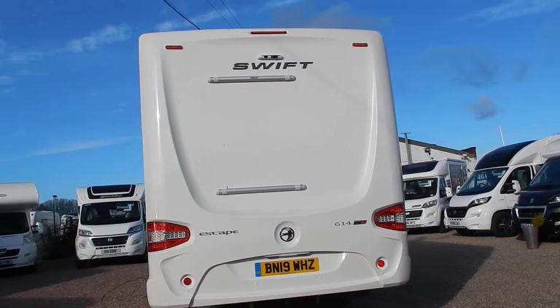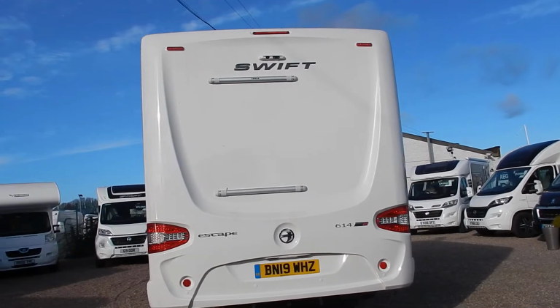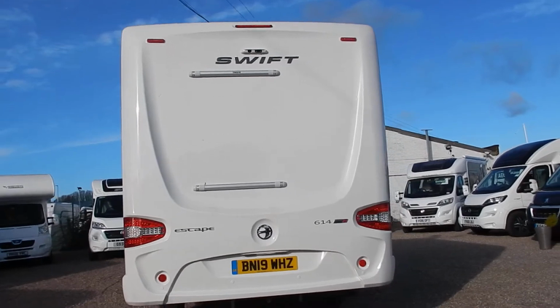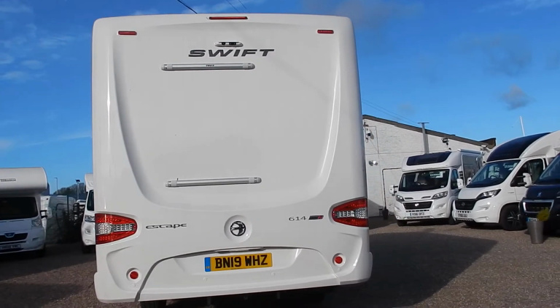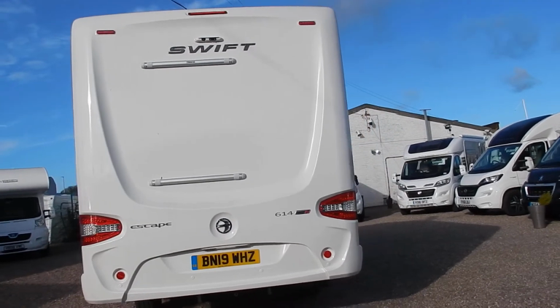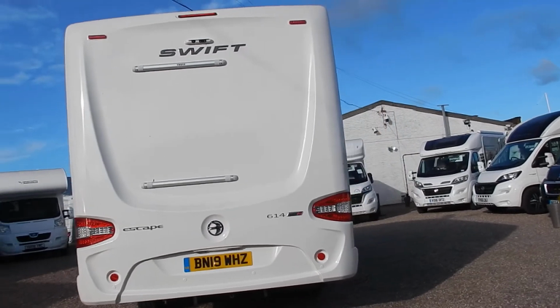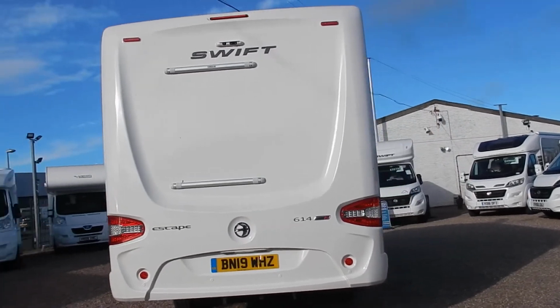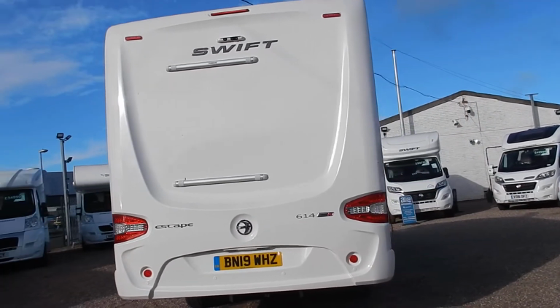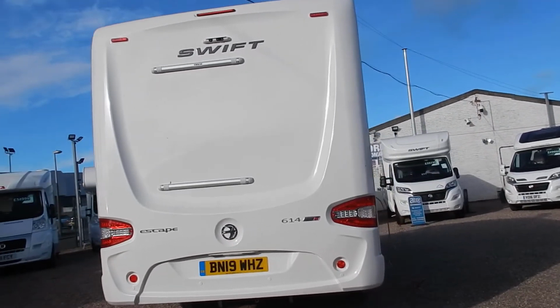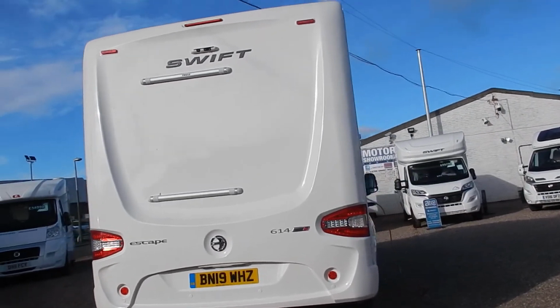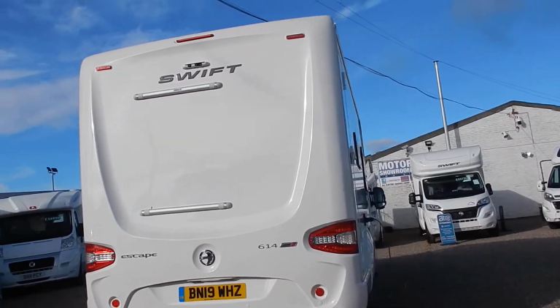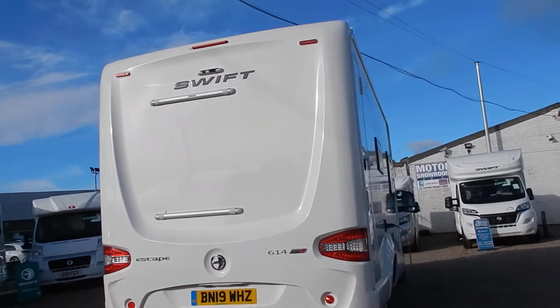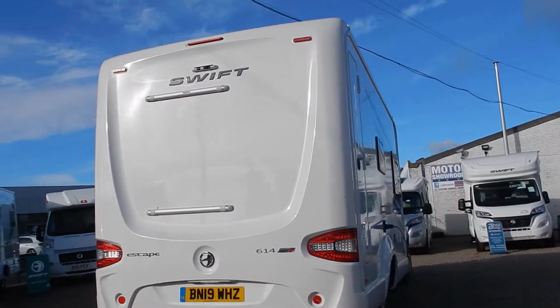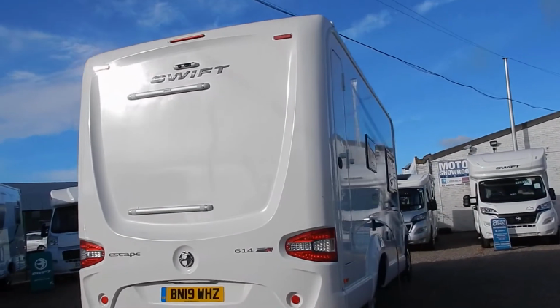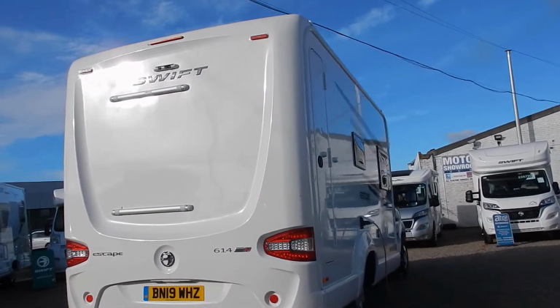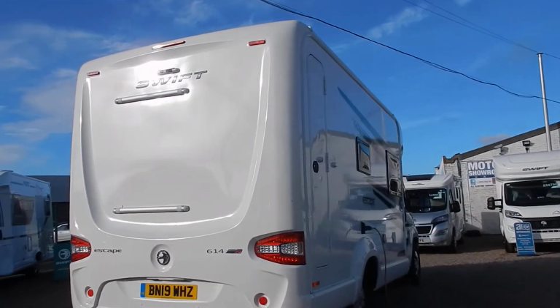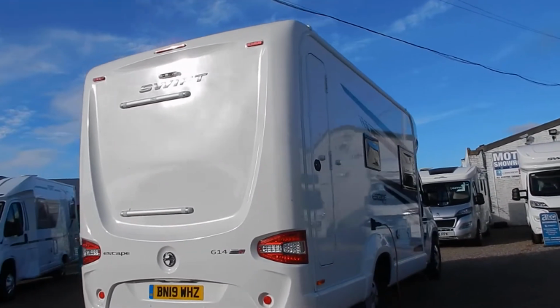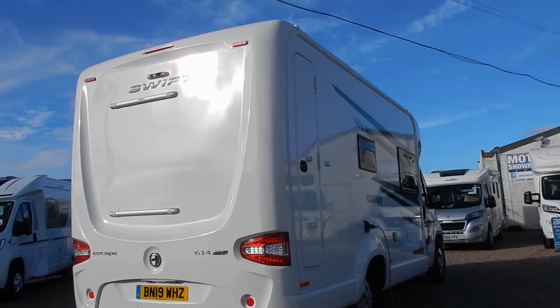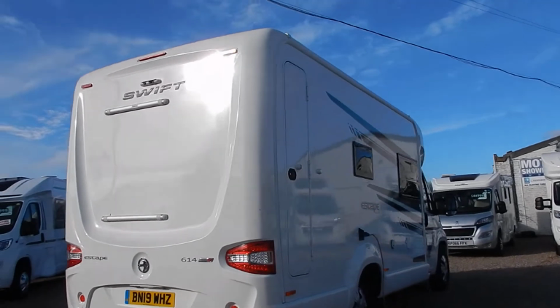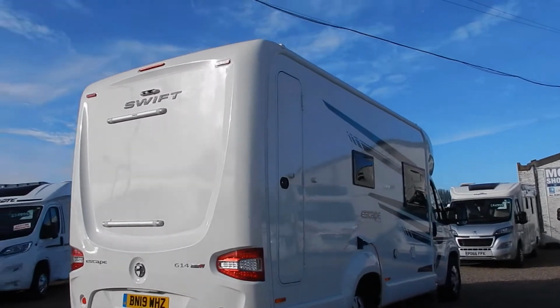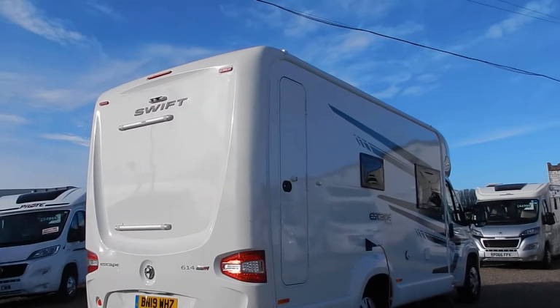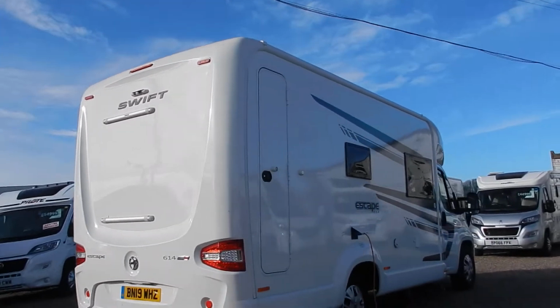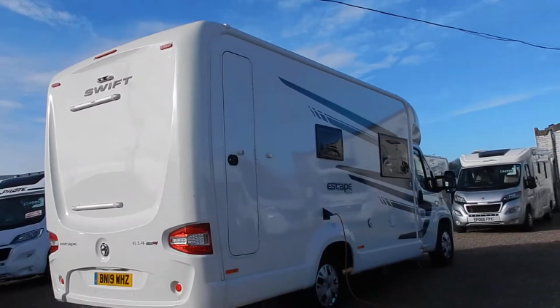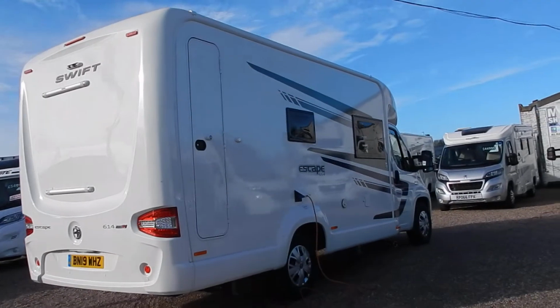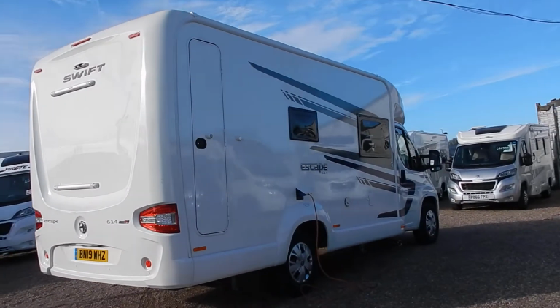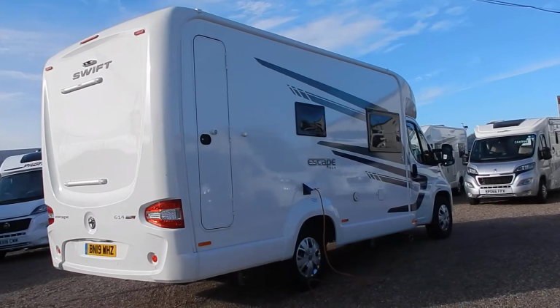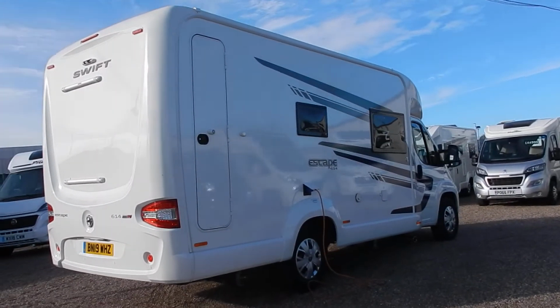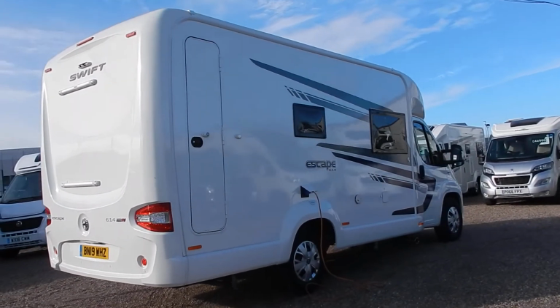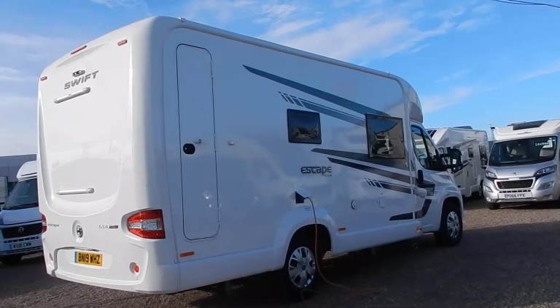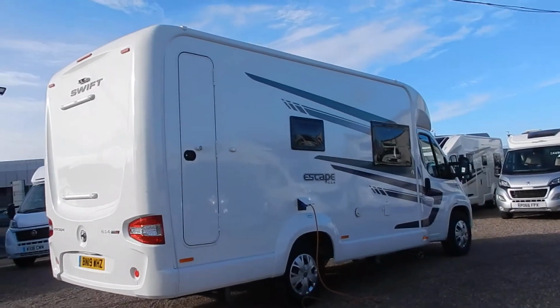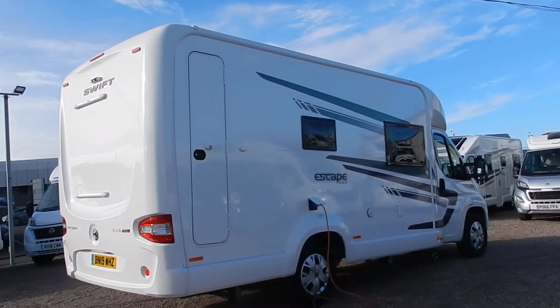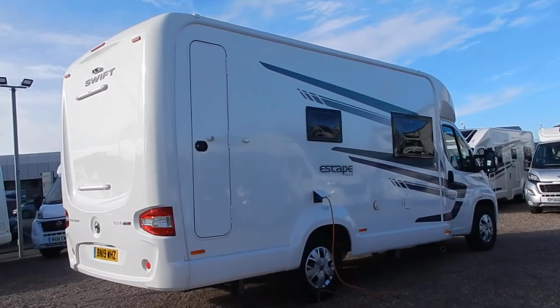It's a quite compact size at 6.7 meters. It is a four berth with four travel seats. There's also another external locker on the rear that goes straight through.